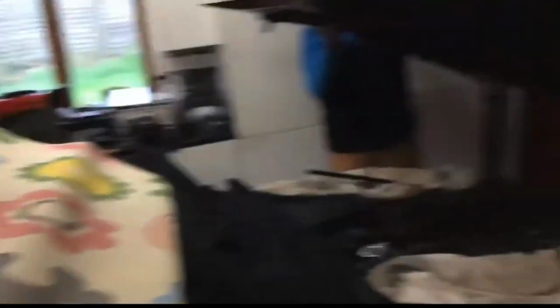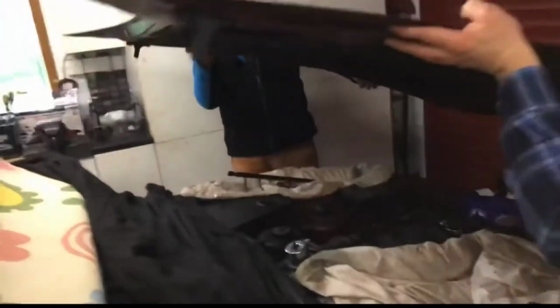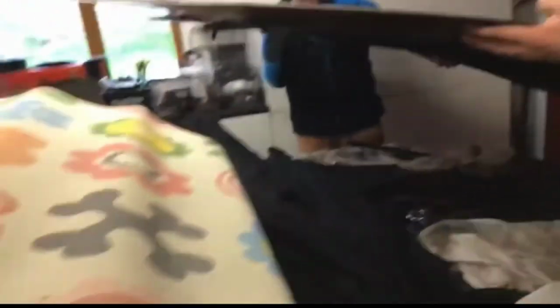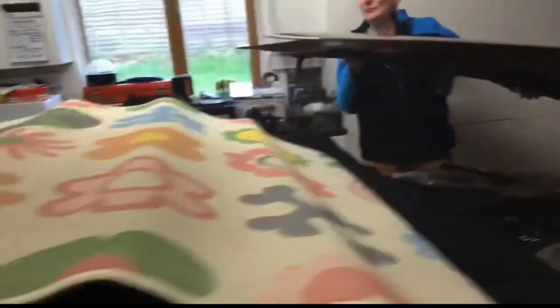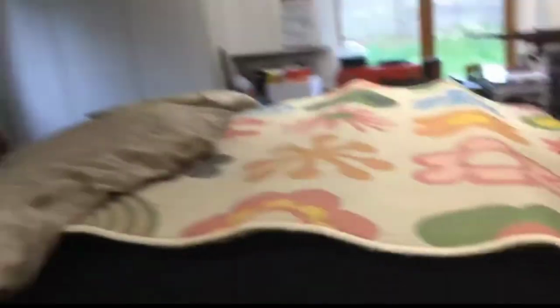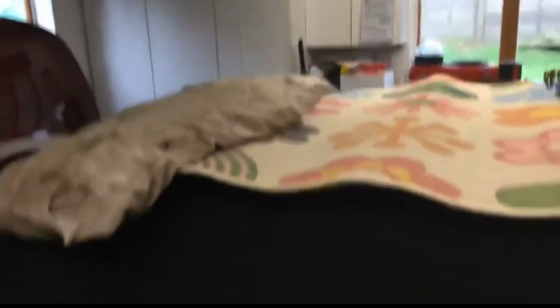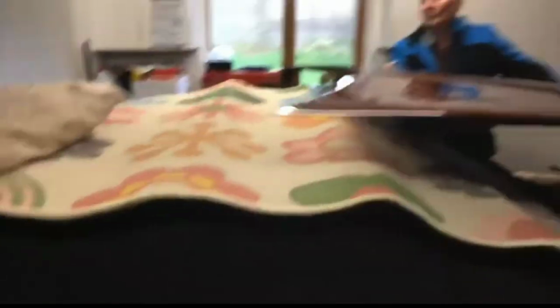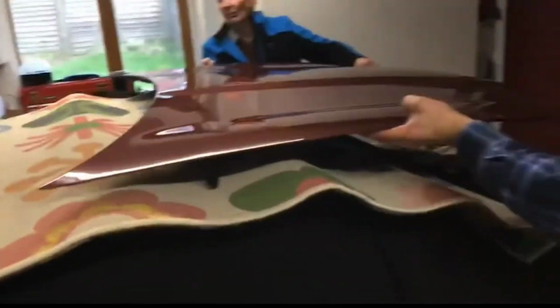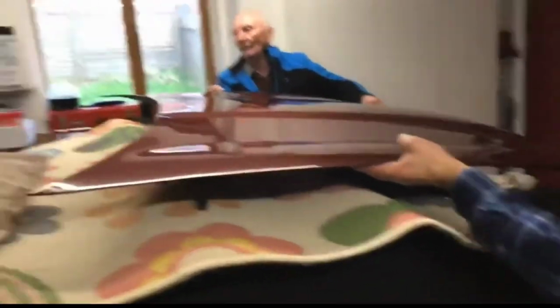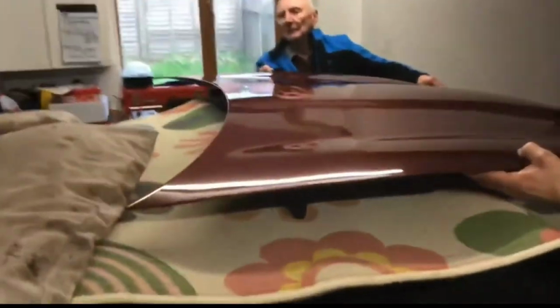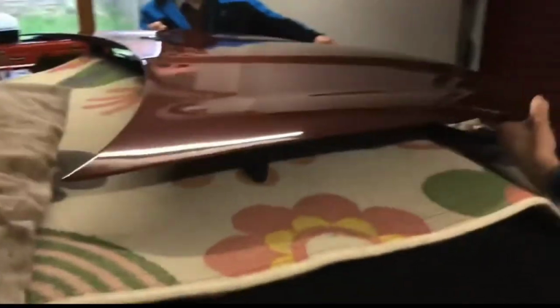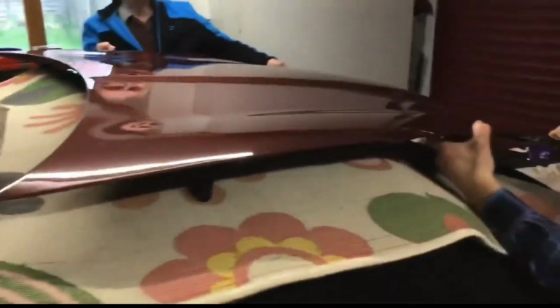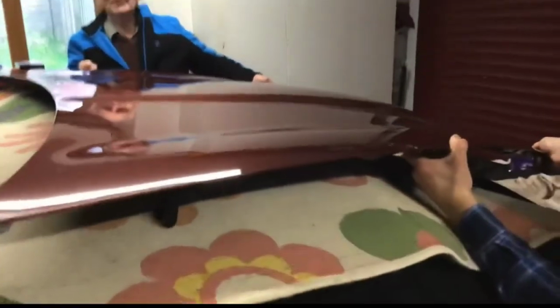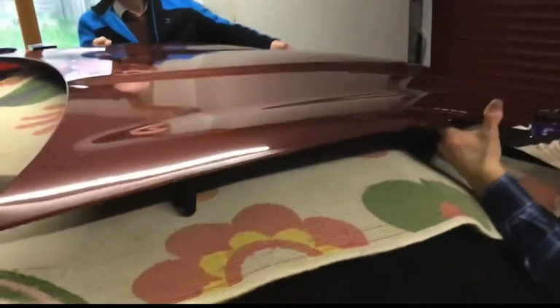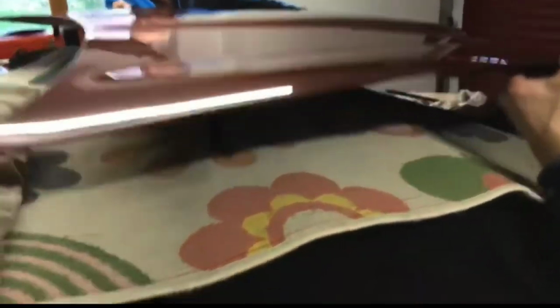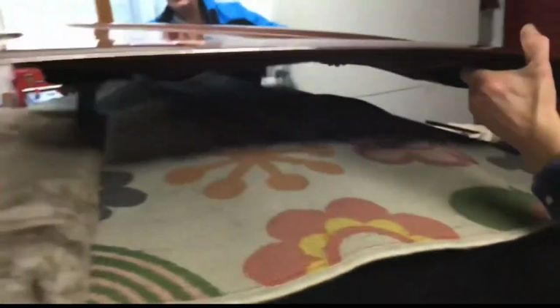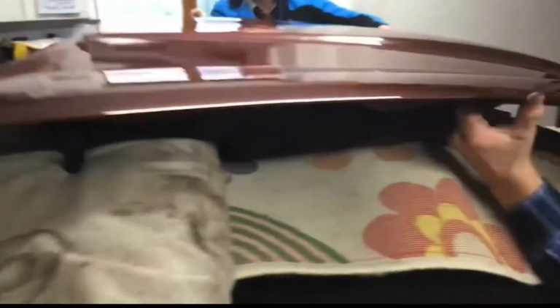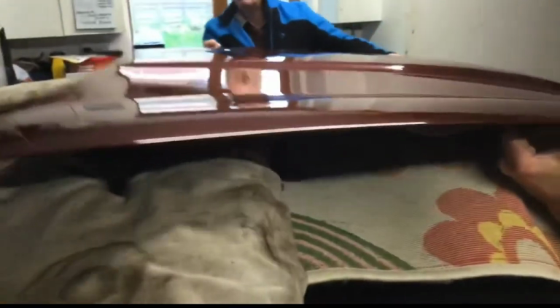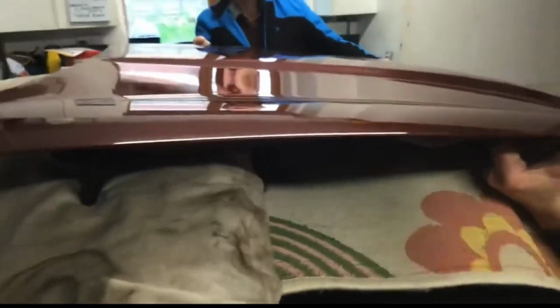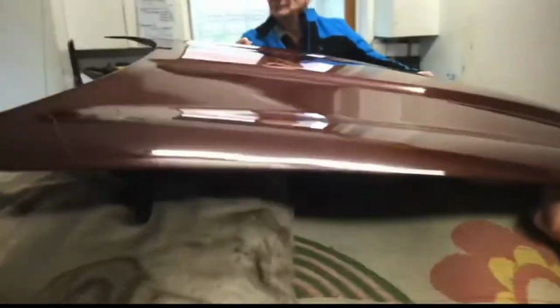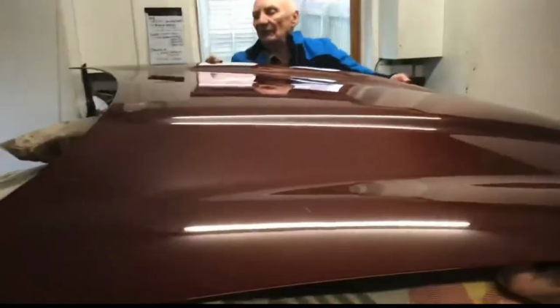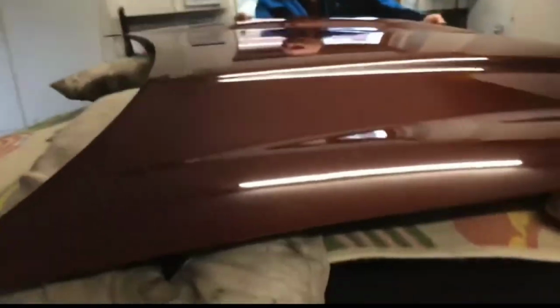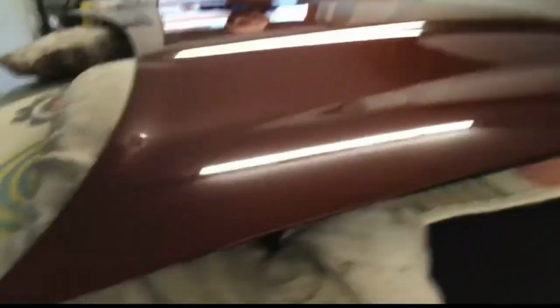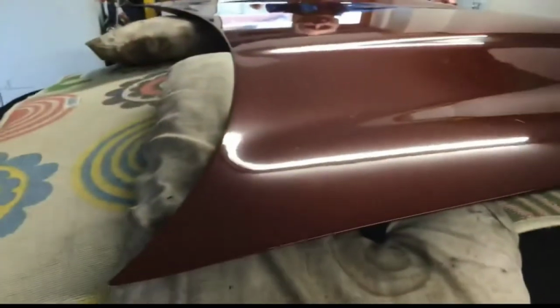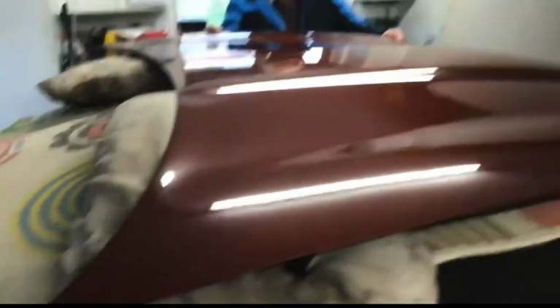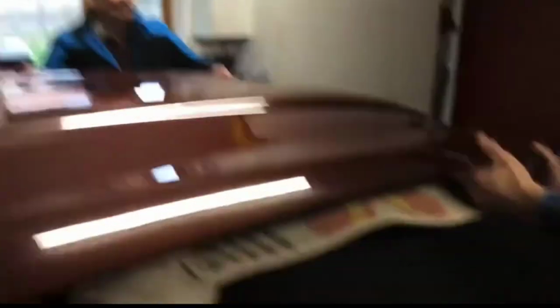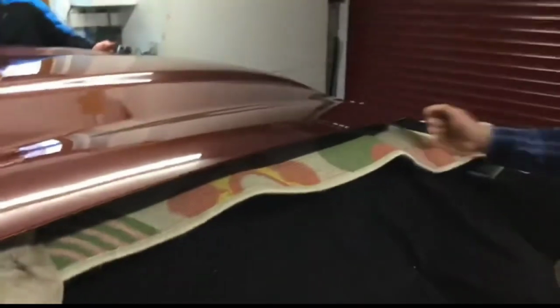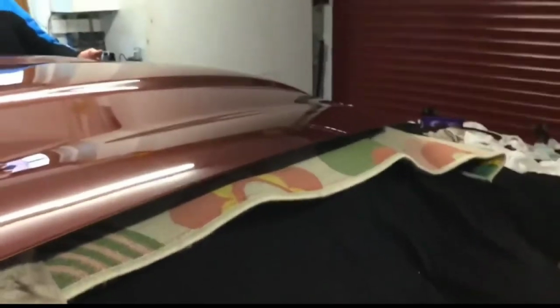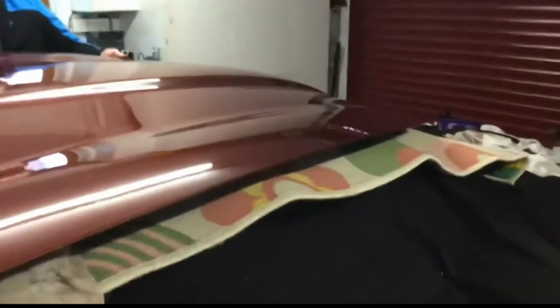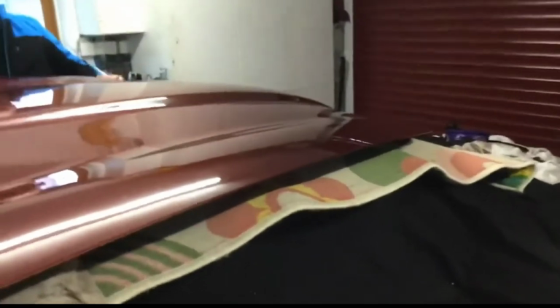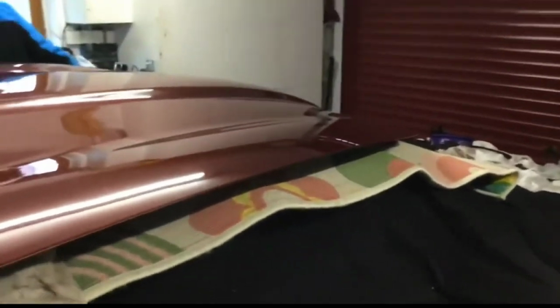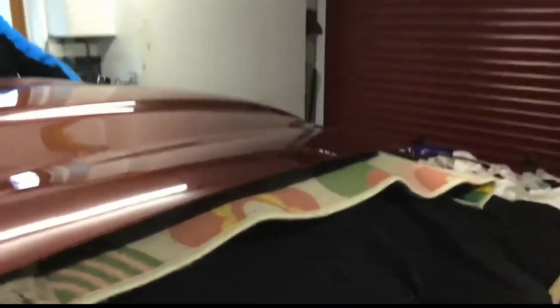Lift it on top of the car to move. Come to me a bit. I'm on the pillow. And that's how you remove the bonnet.